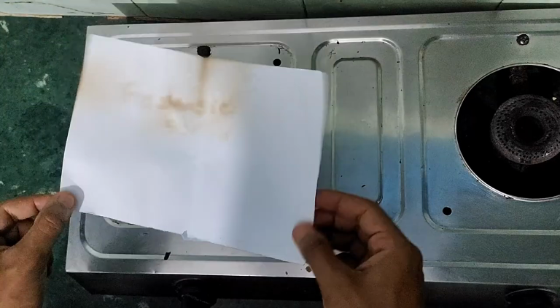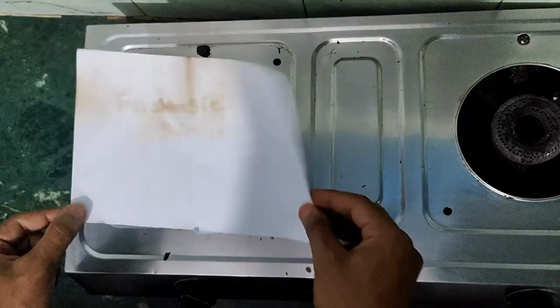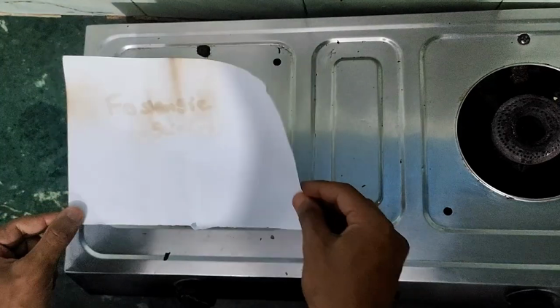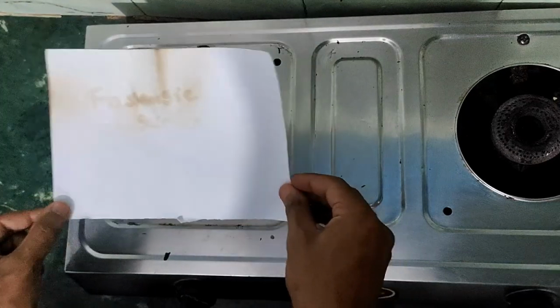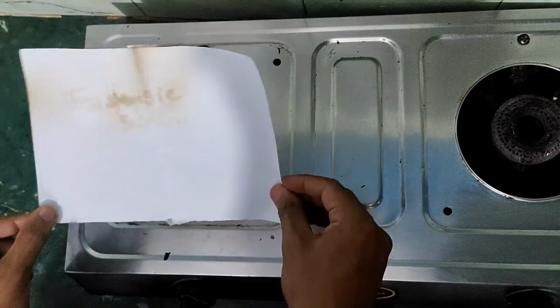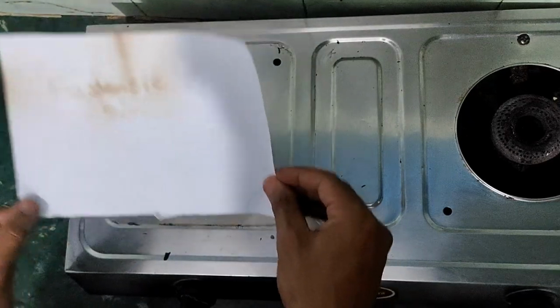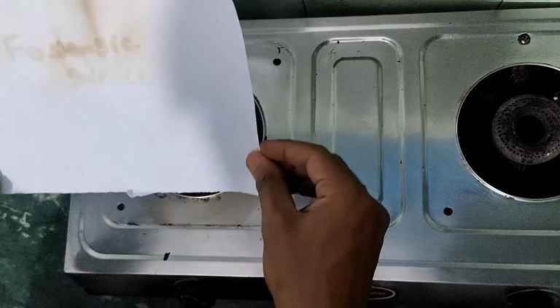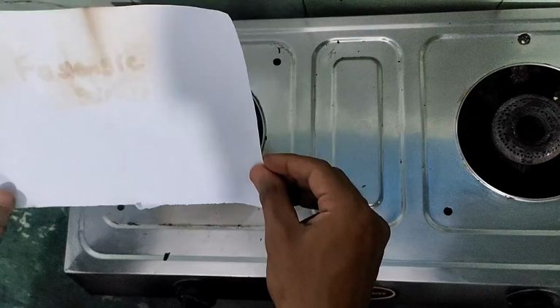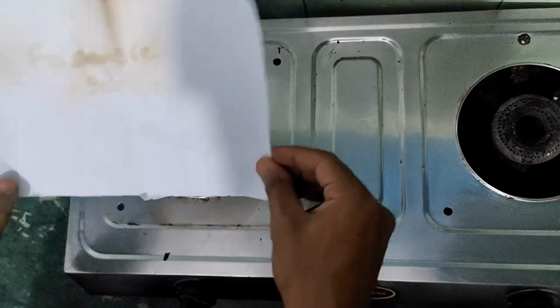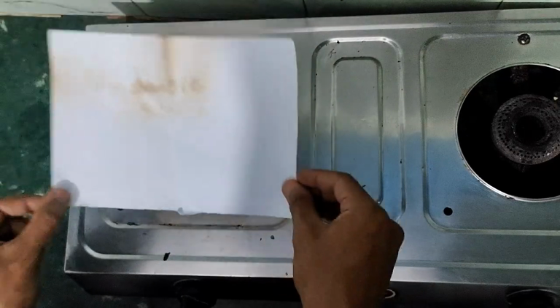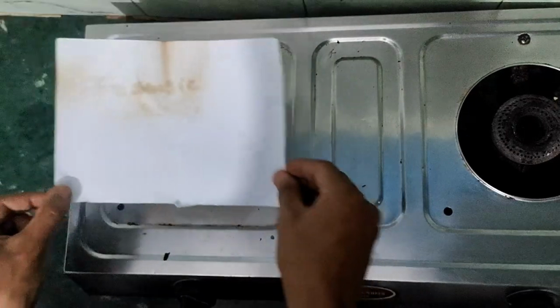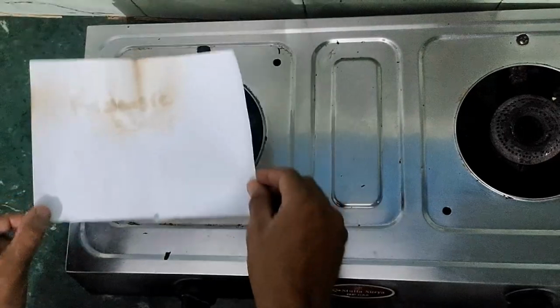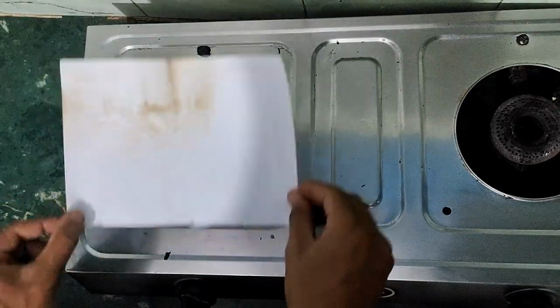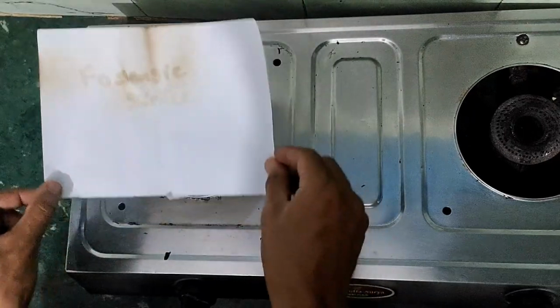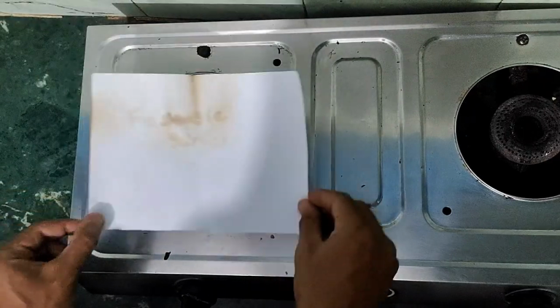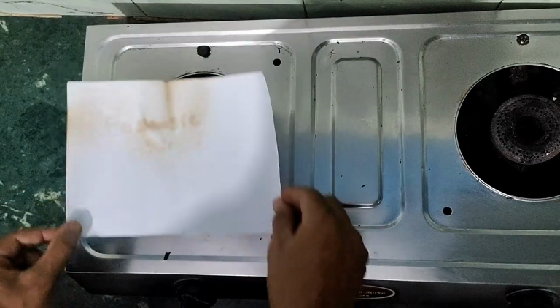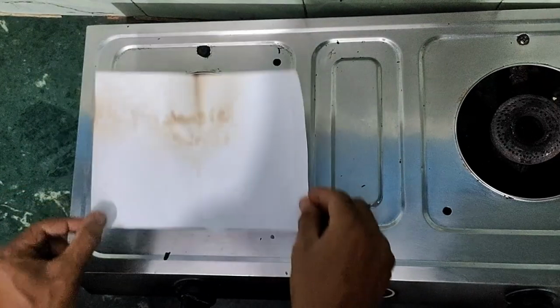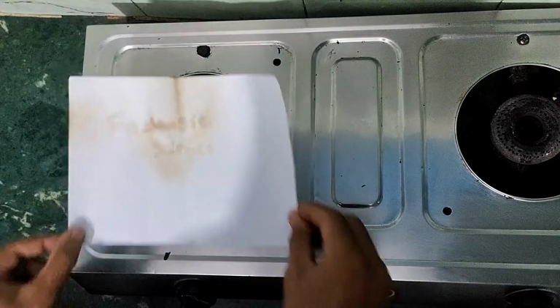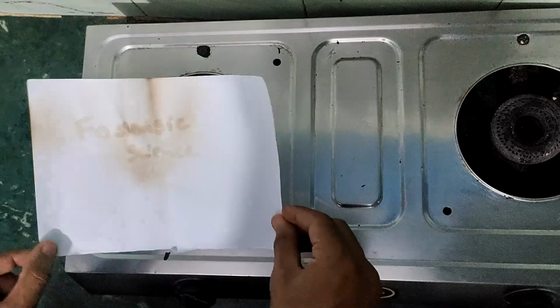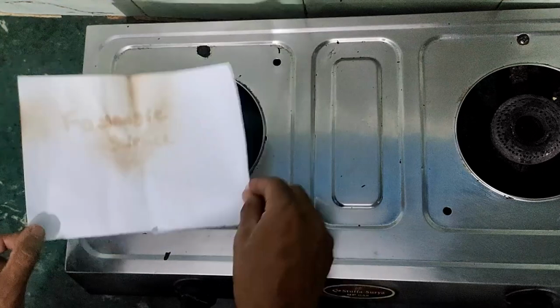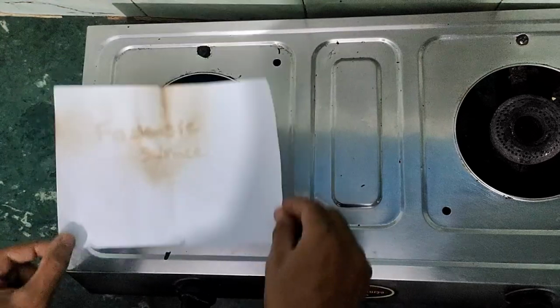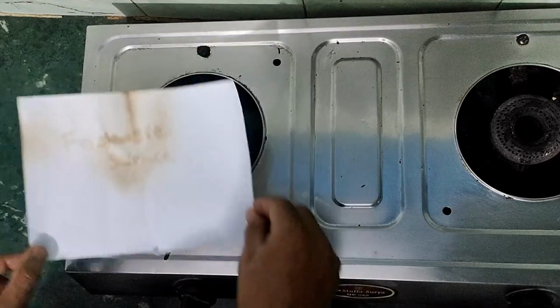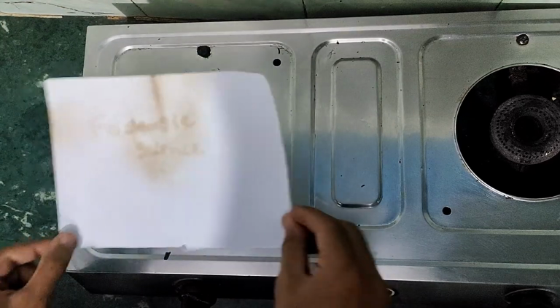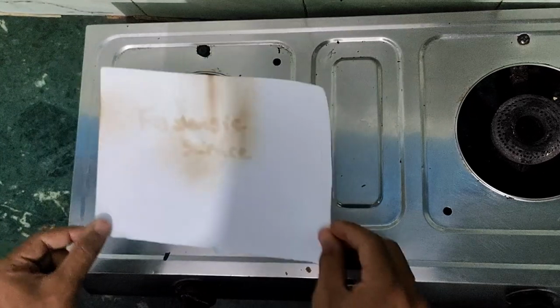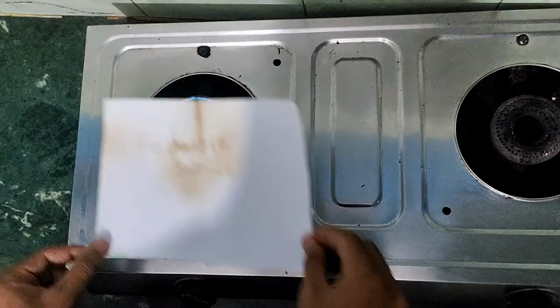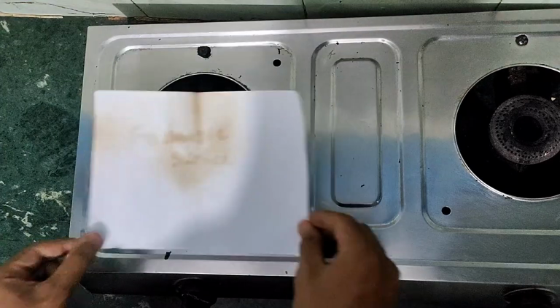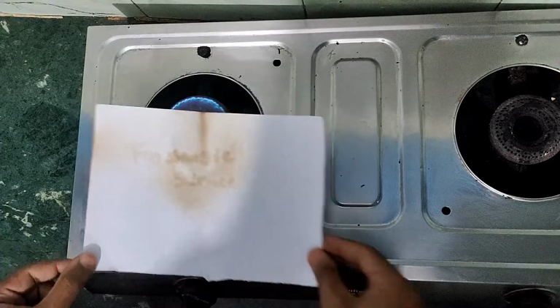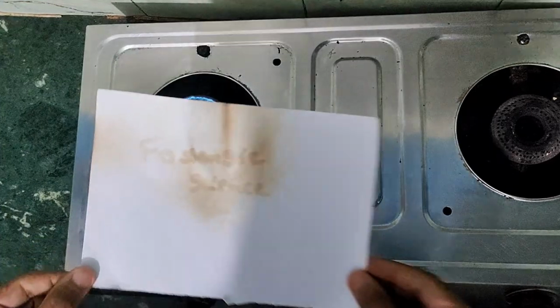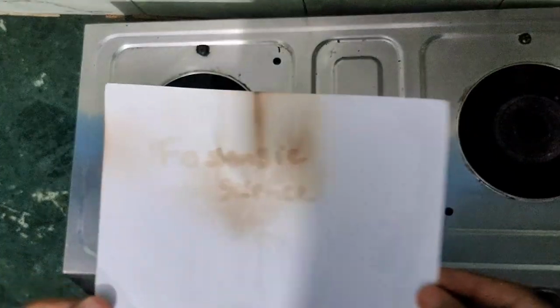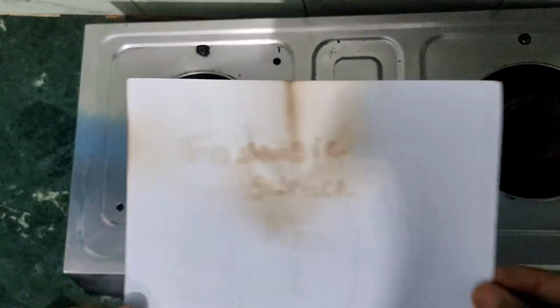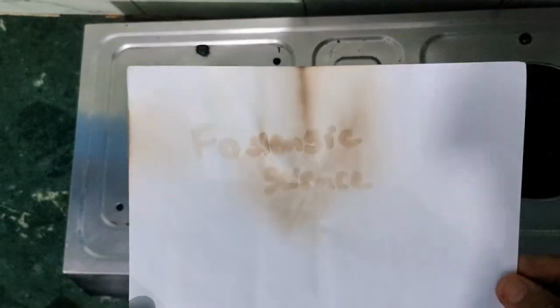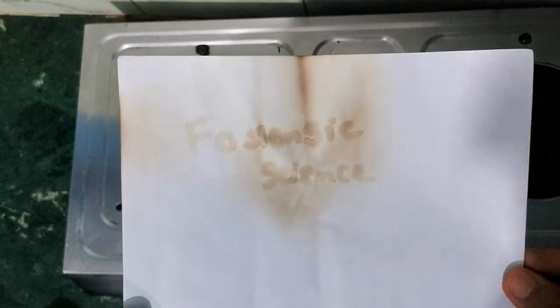The writing is becoming fully visible. This is how we performed this practical of secret handwriting.